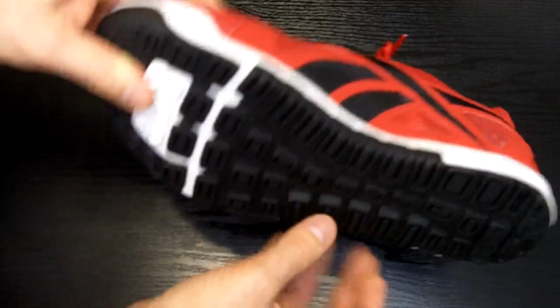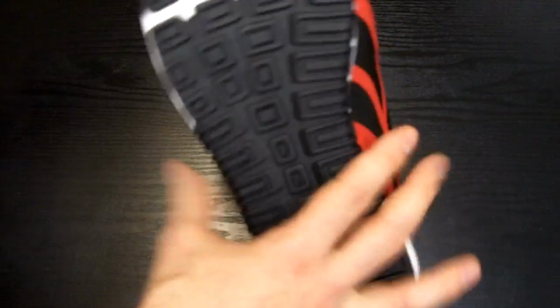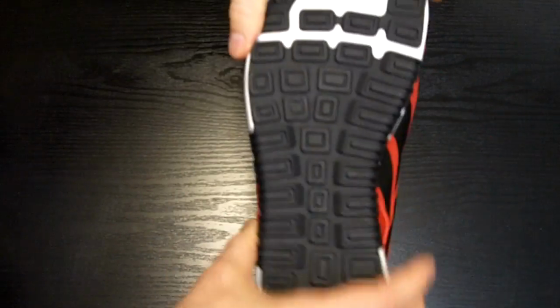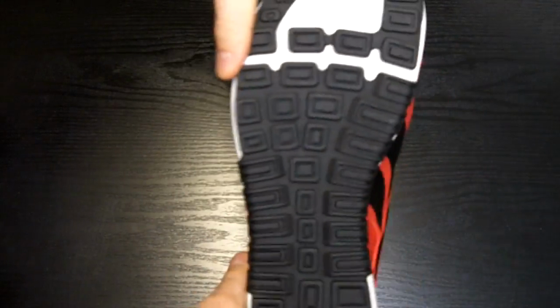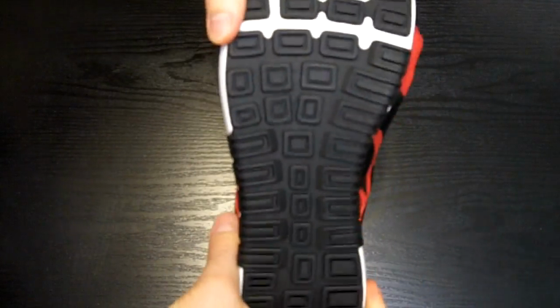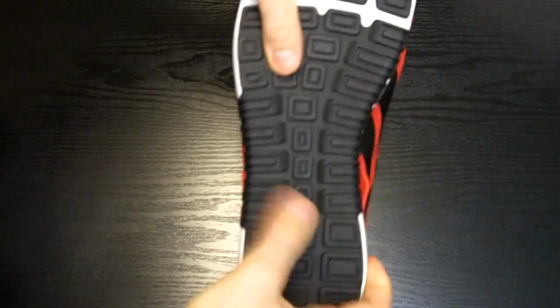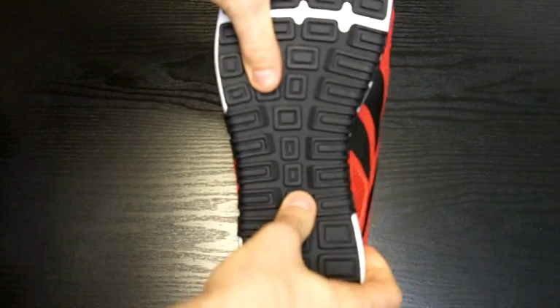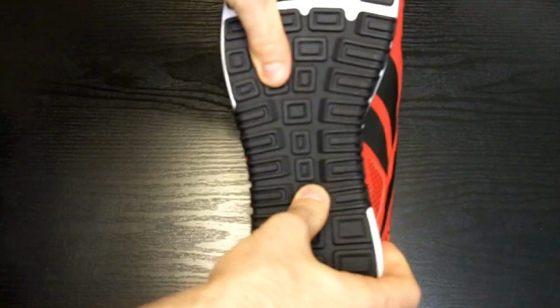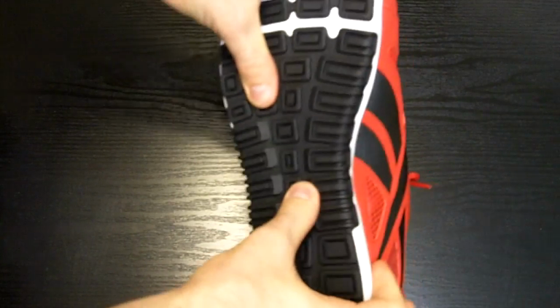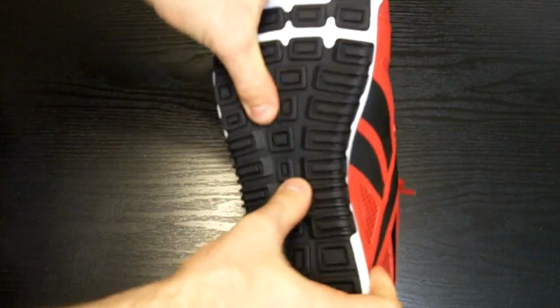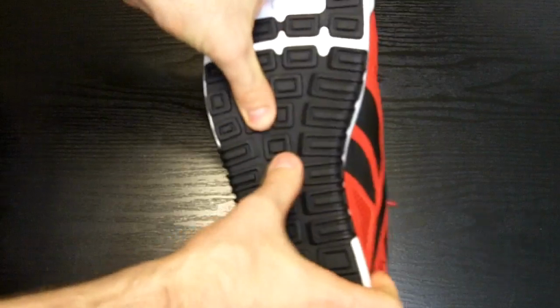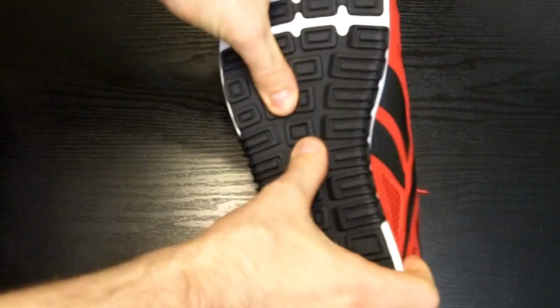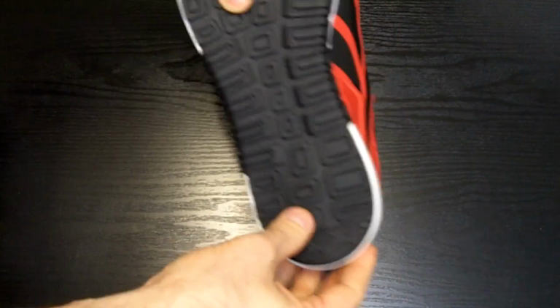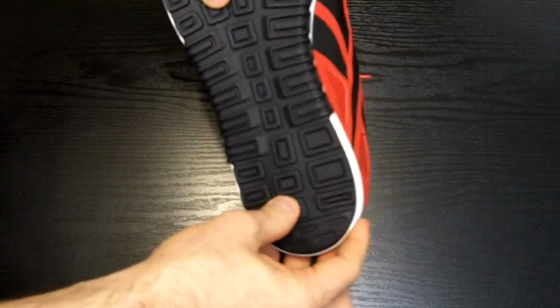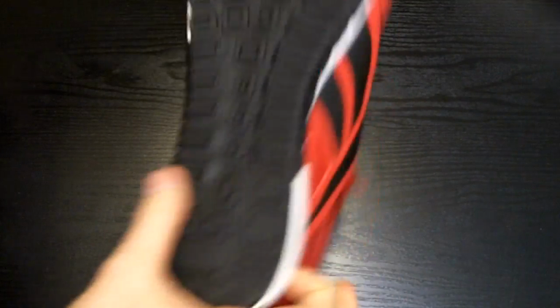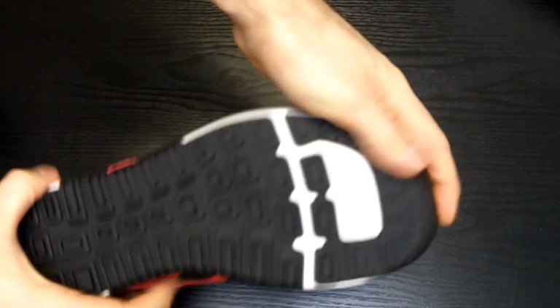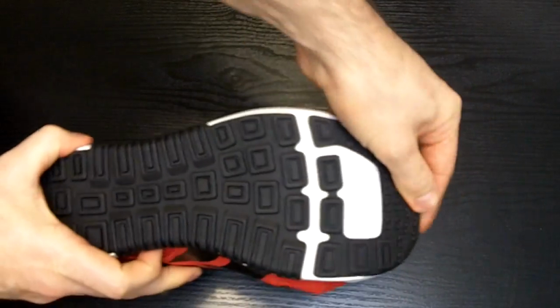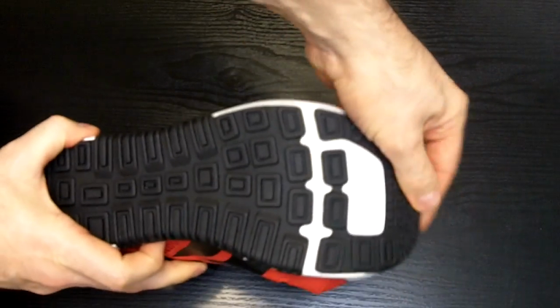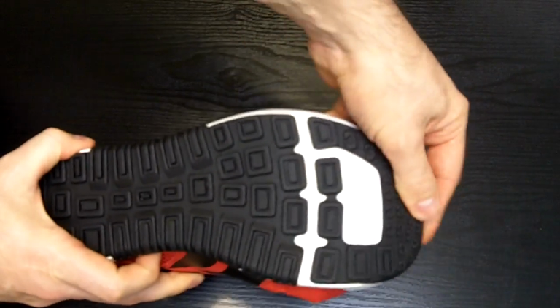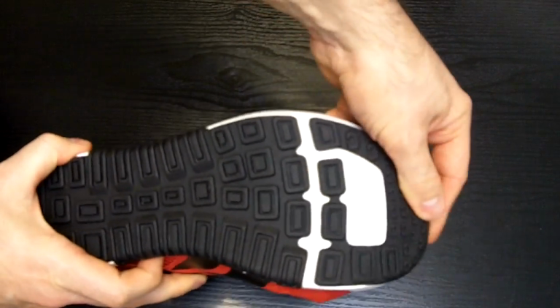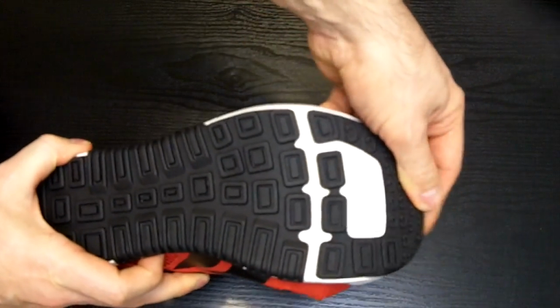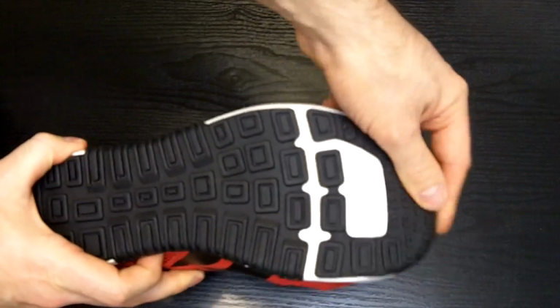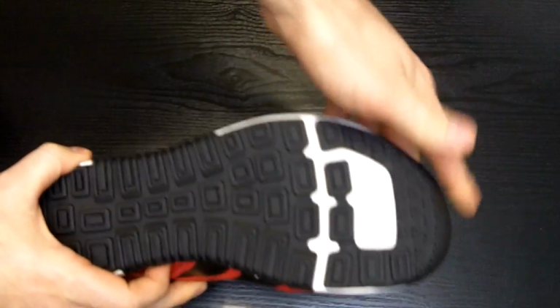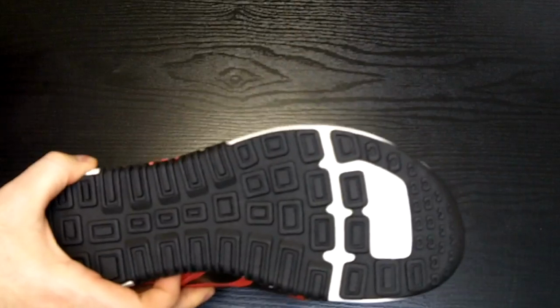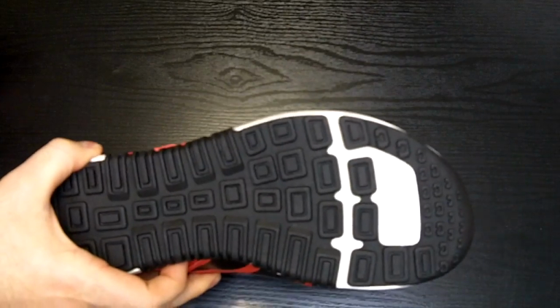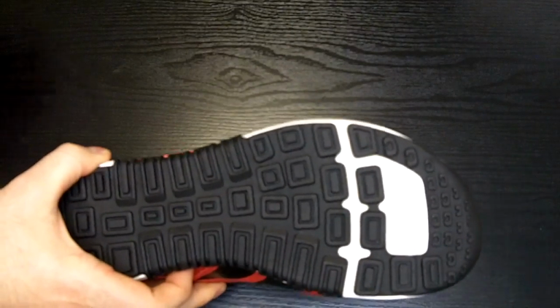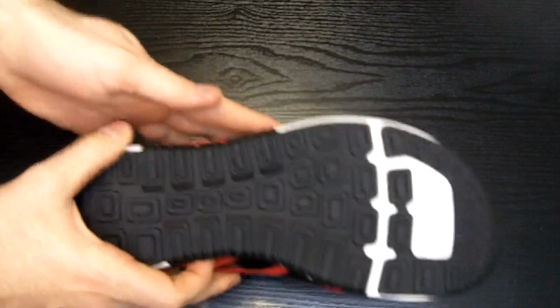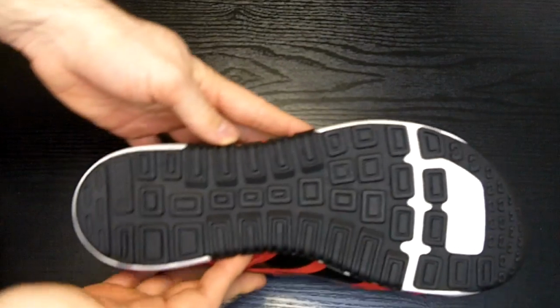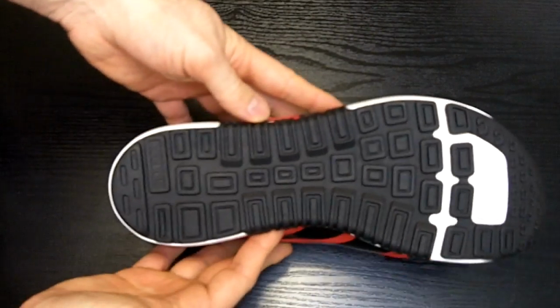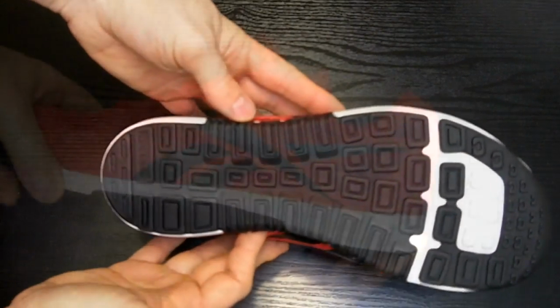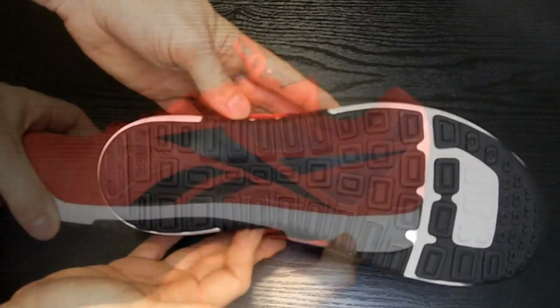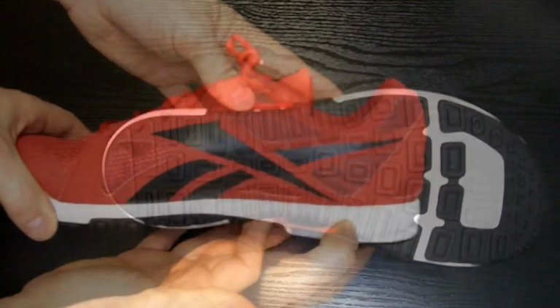The sole of the shoe is fairly stiff and should be quite durable under normal use. The grip is excellent on dry surfaces but can get a little sloppy on wet surfaces. Because of the stiff sole design and grip design, these are not recommended for trail running.